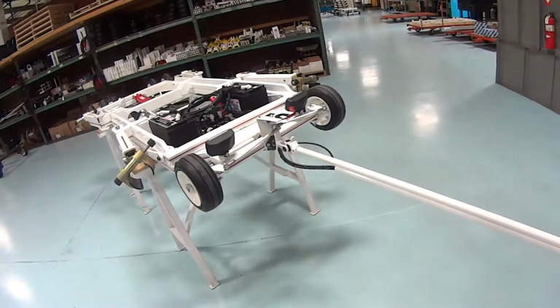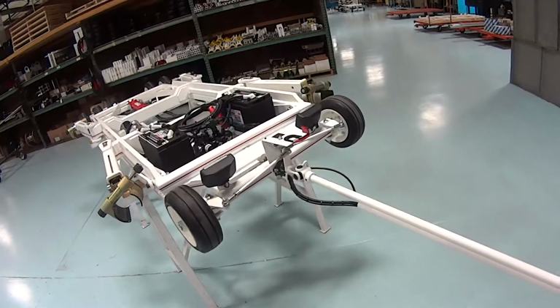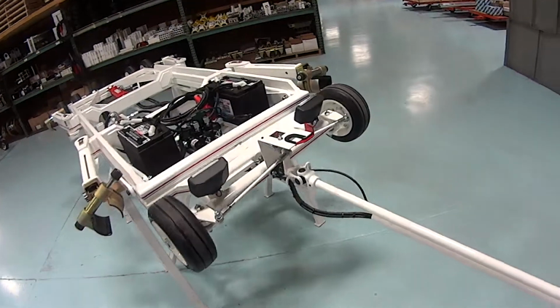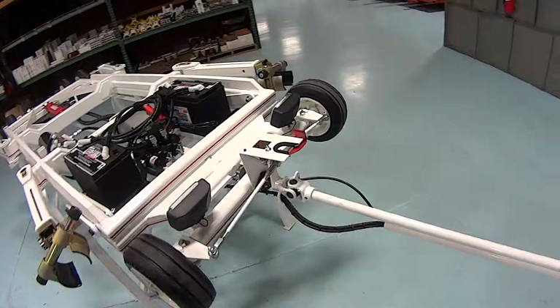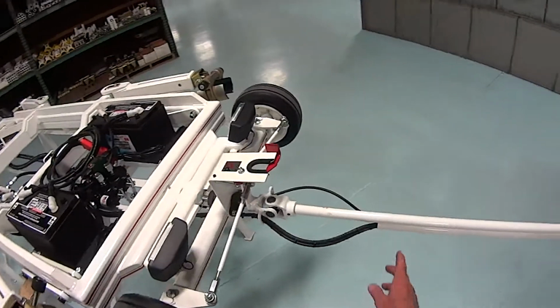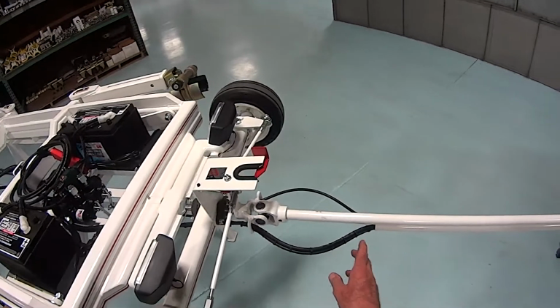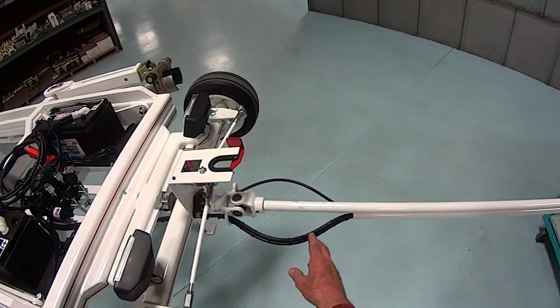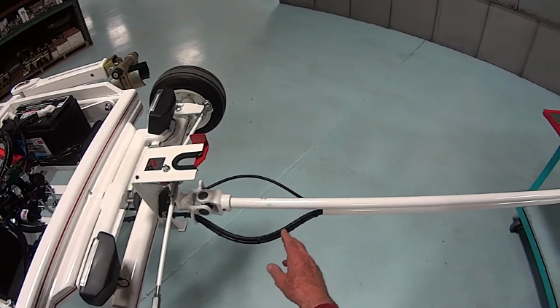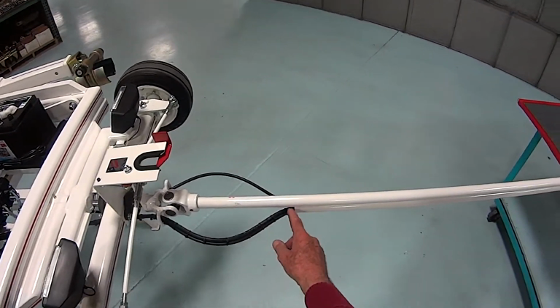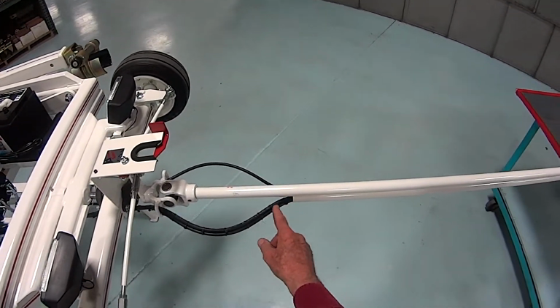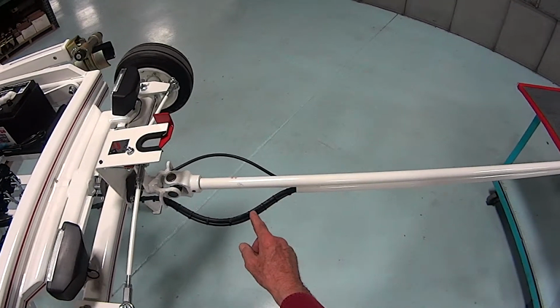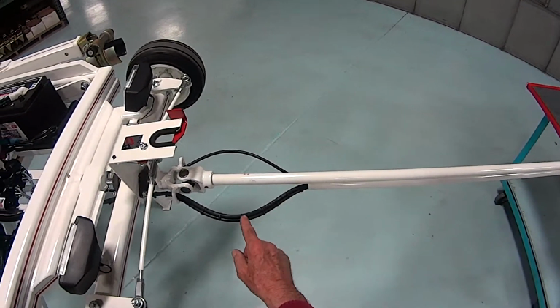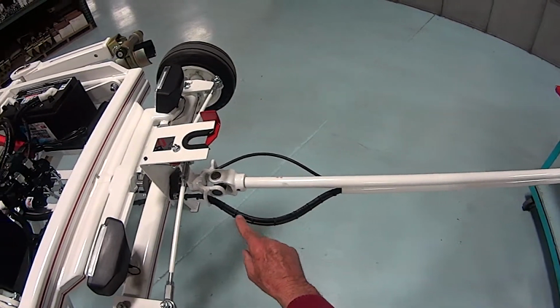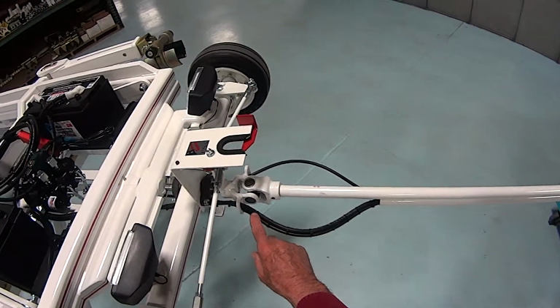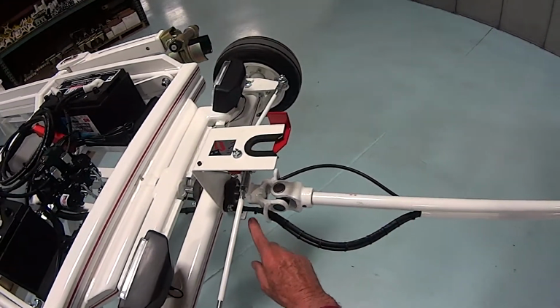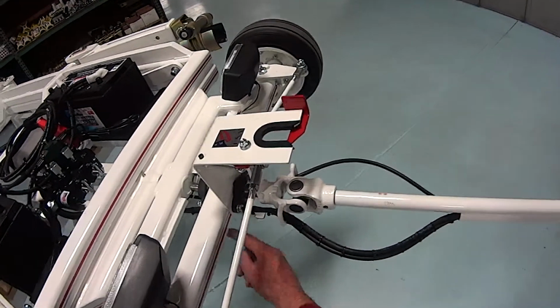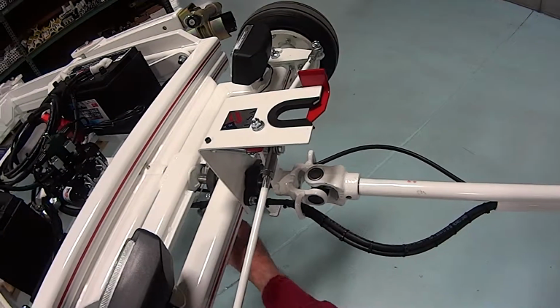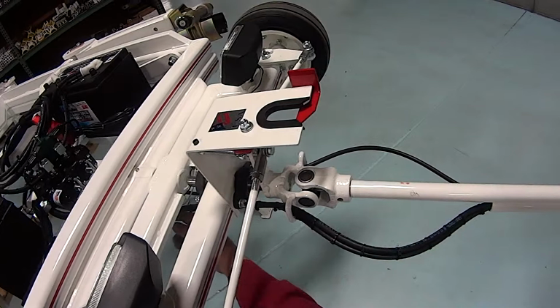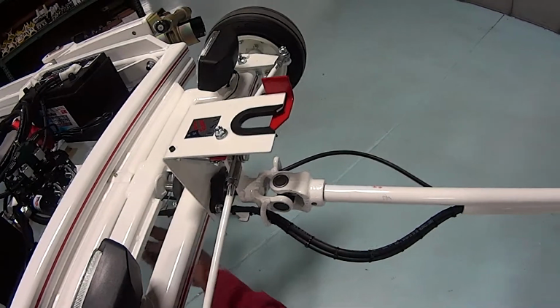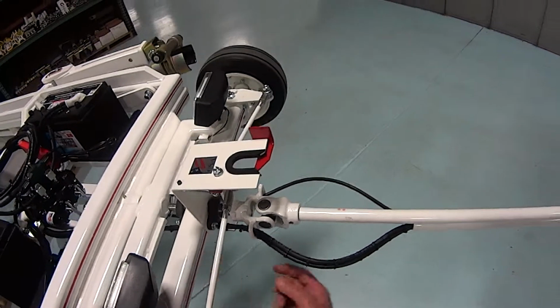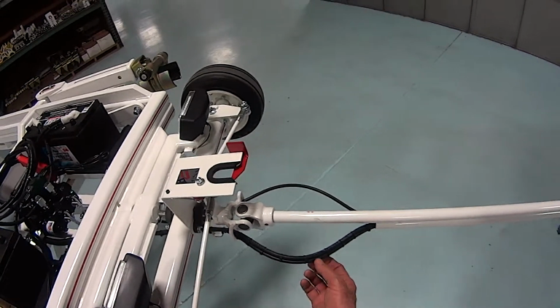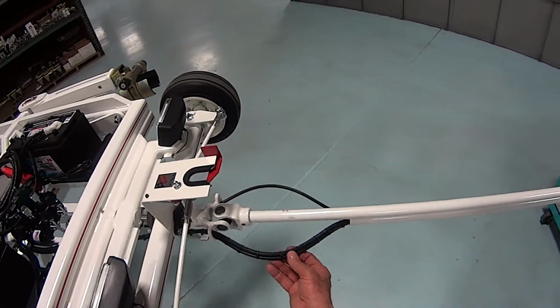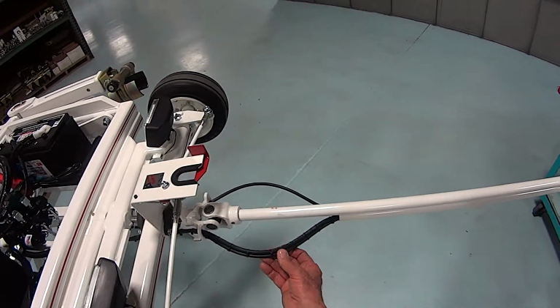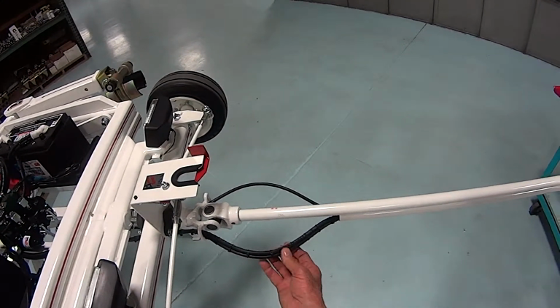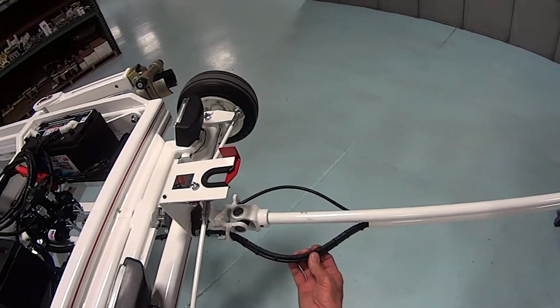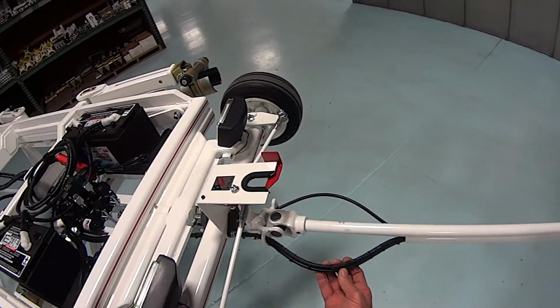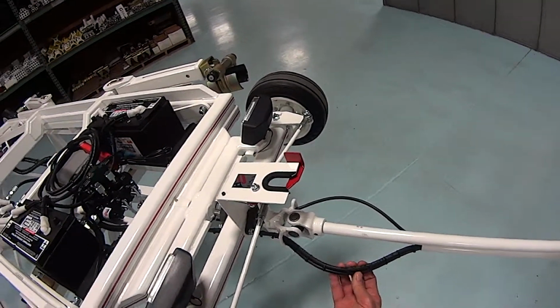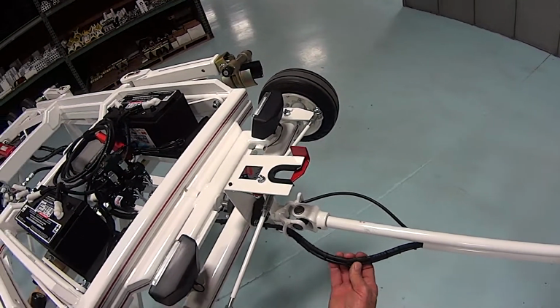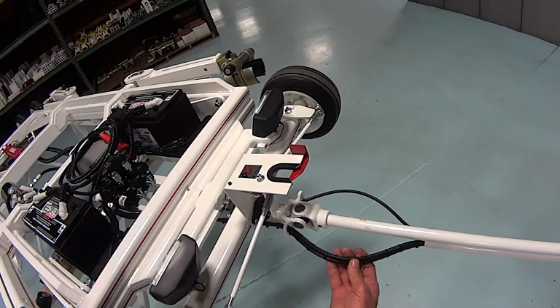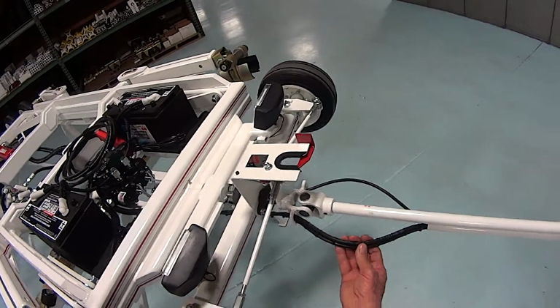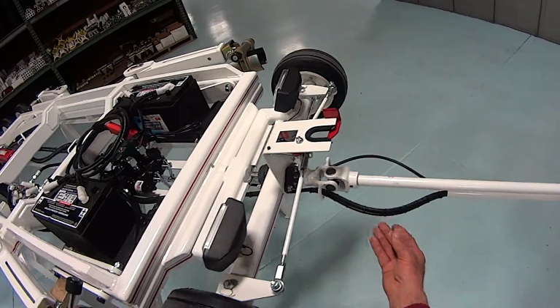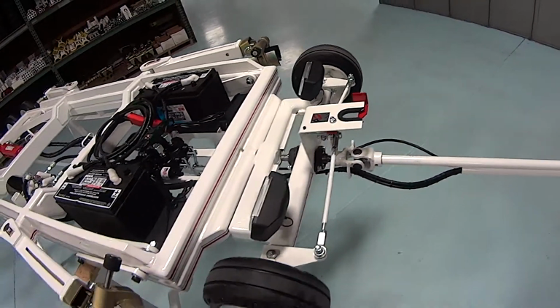We go to the center here and remove all of the tie wraps all the way down along here to free it up away from the other cord that's running along there.